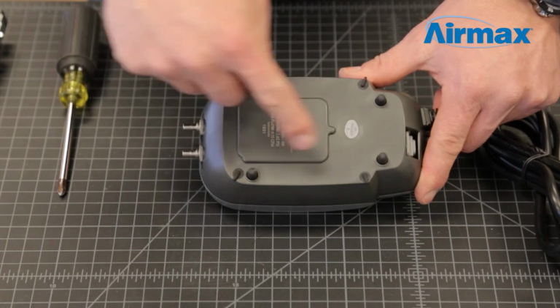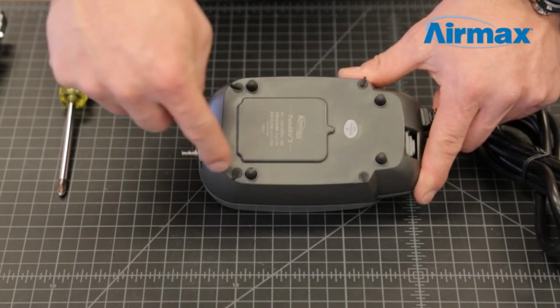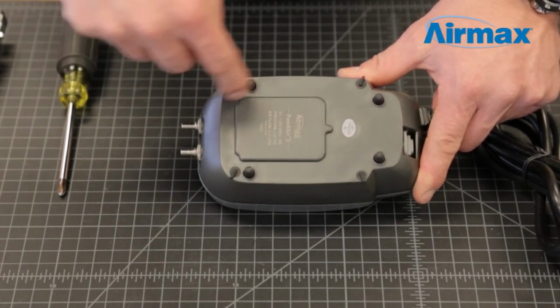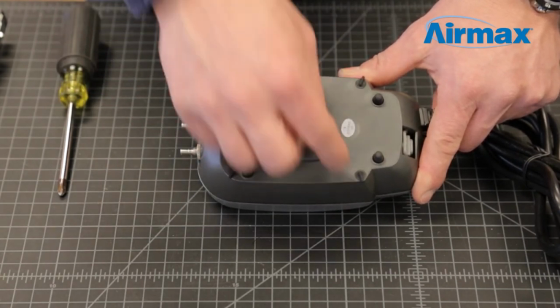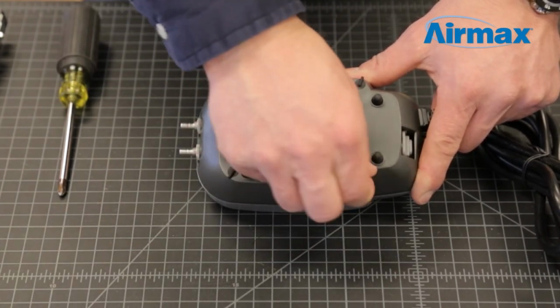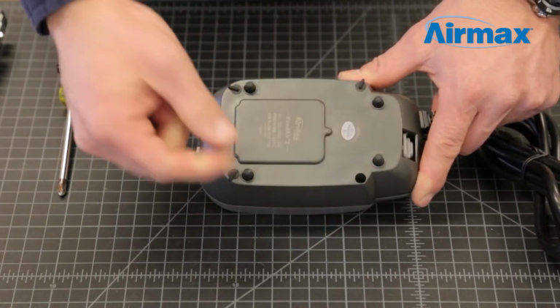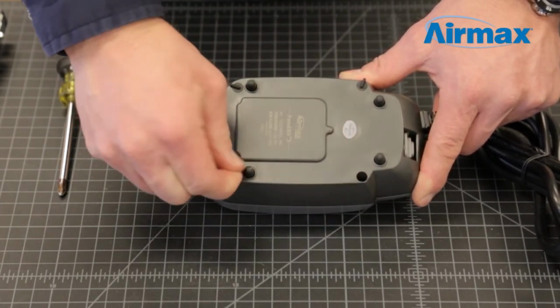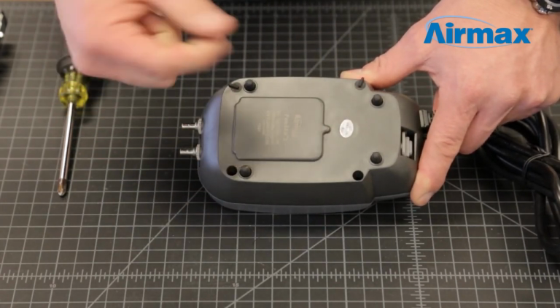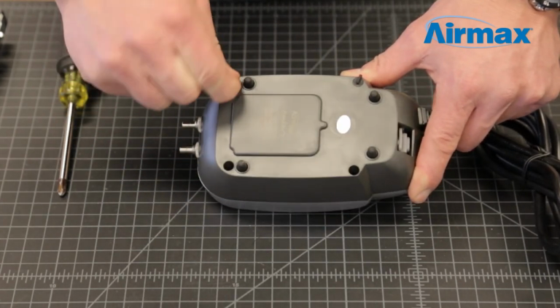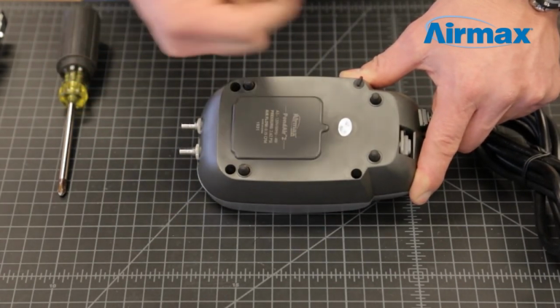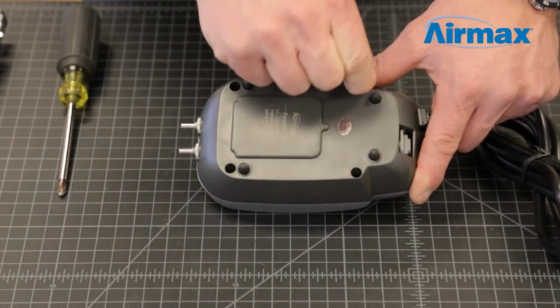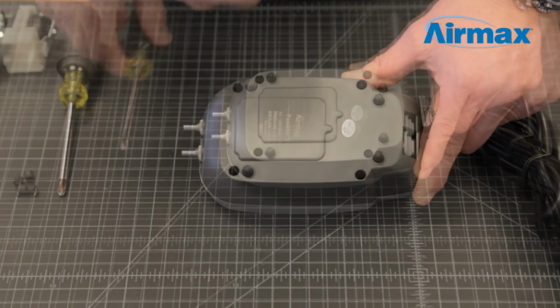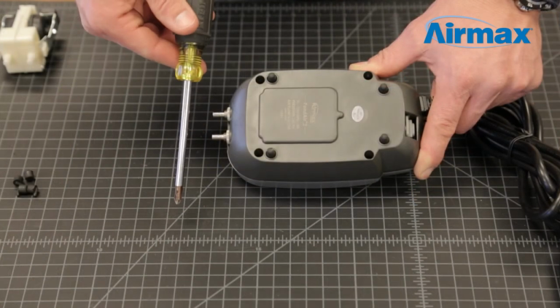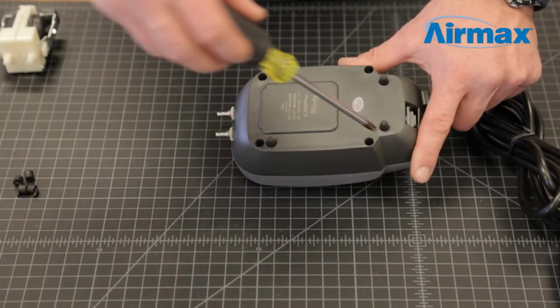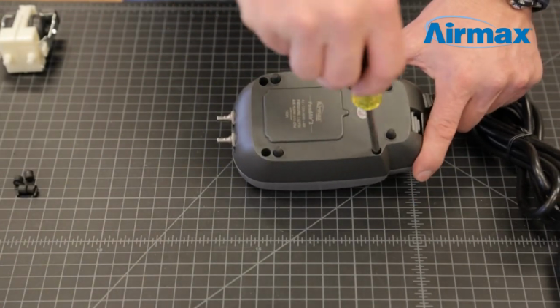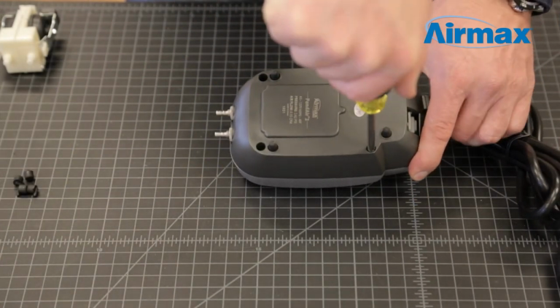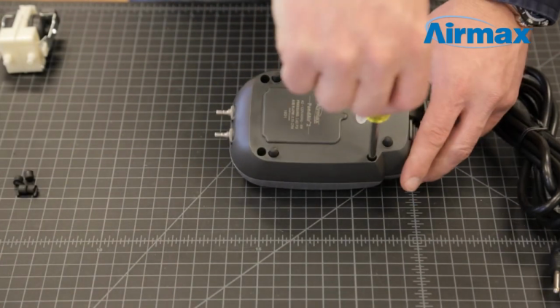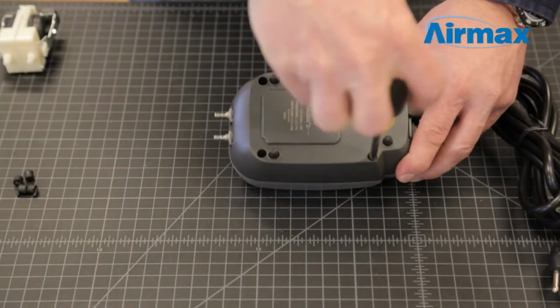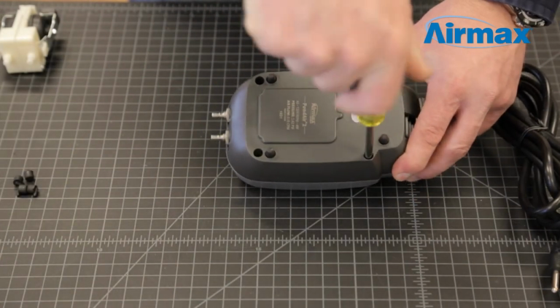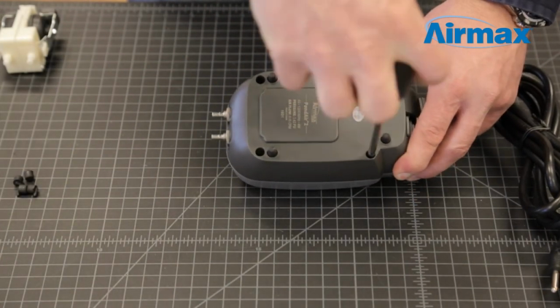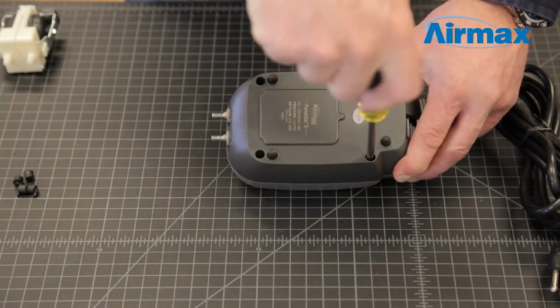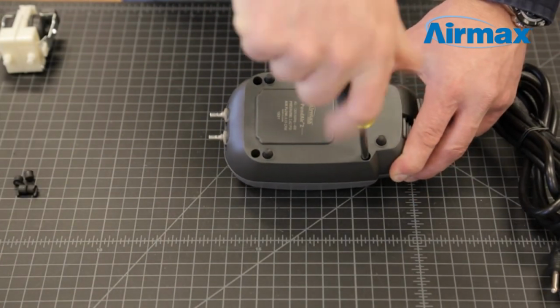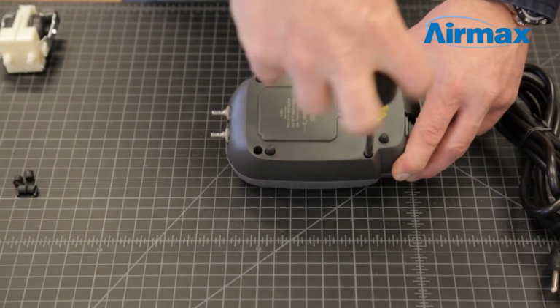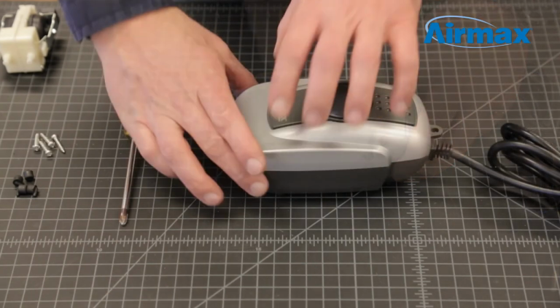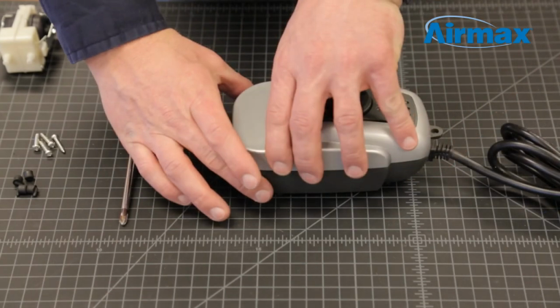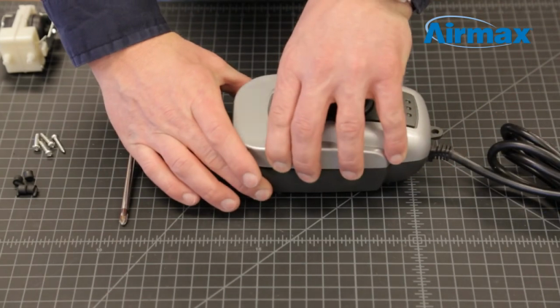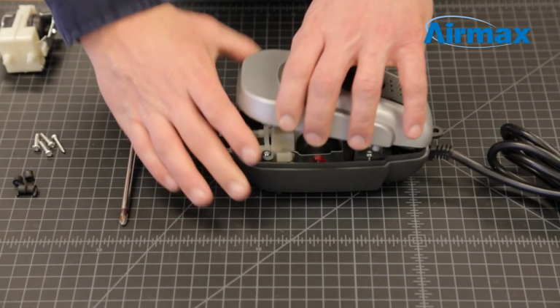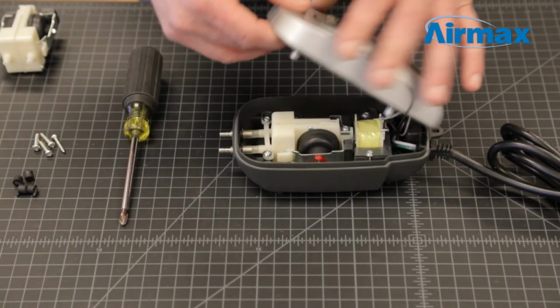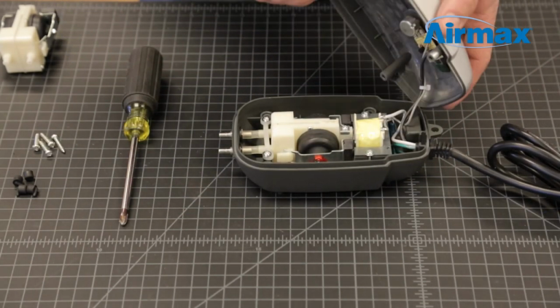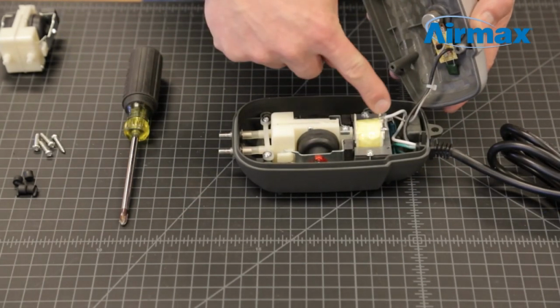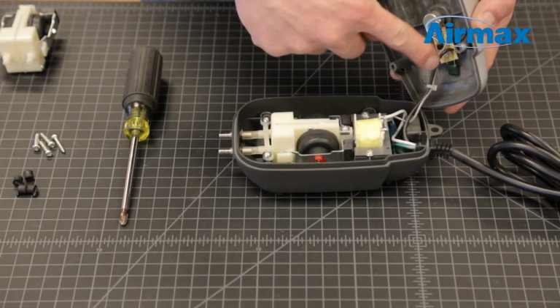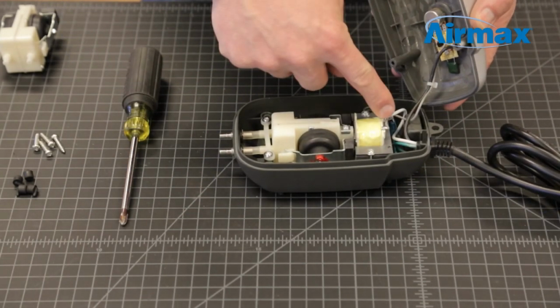Start by removing the four rubber caps from the base of the Pond Air 2 compressor to expose the case screws. Next, use your number 2 Phillips screwdriver to remove the four case screws and gently separate the upper and lower casing, taking care not to damage any wires.